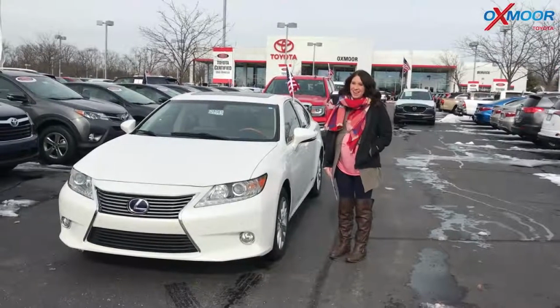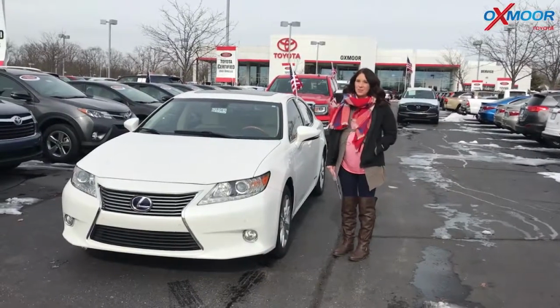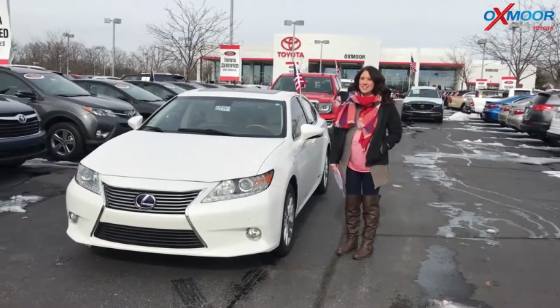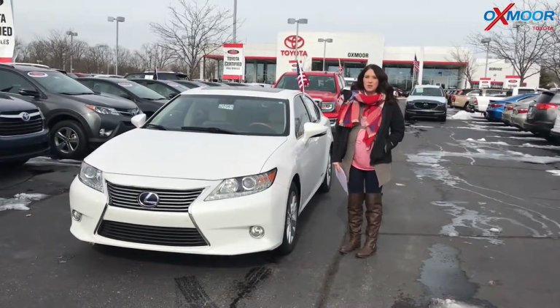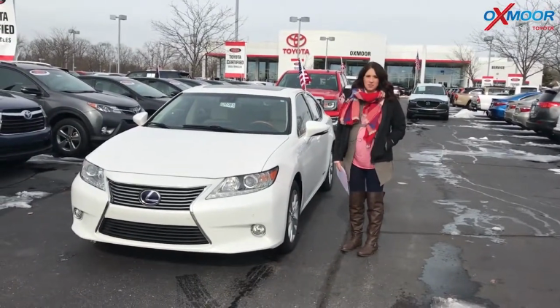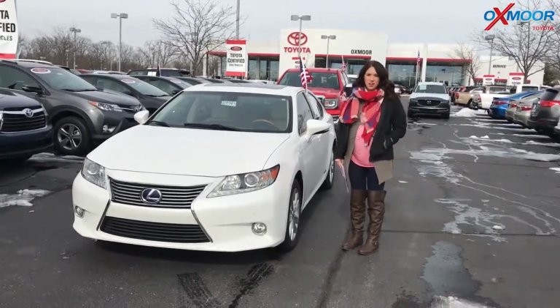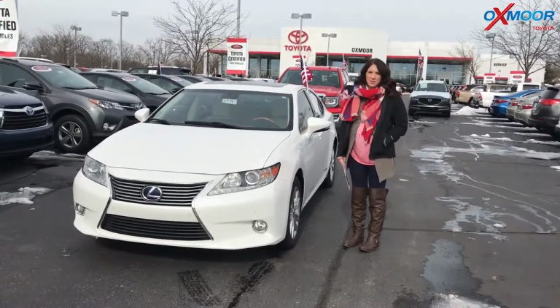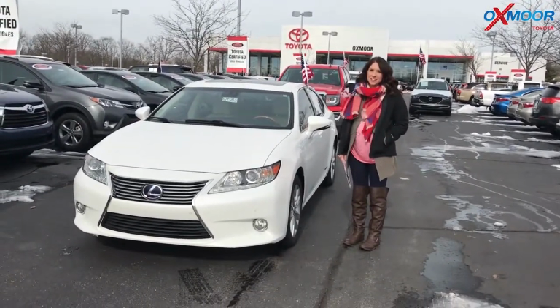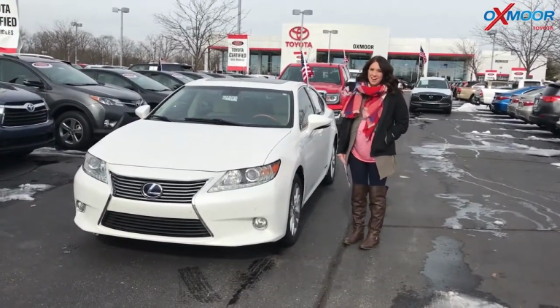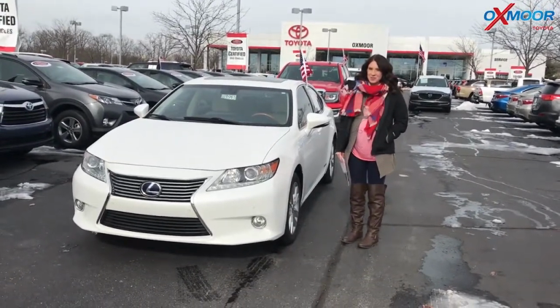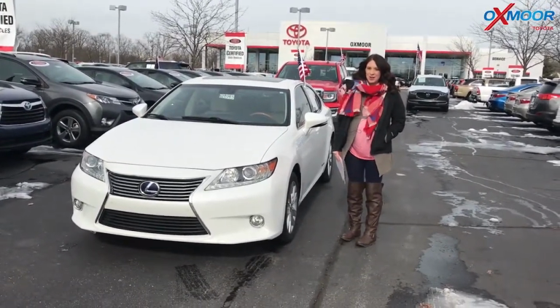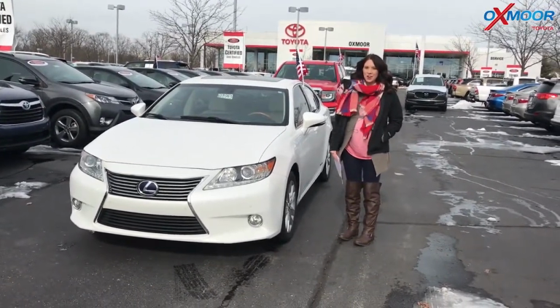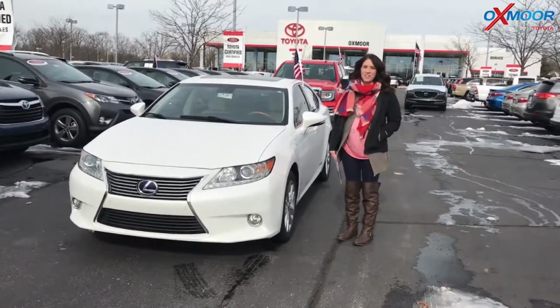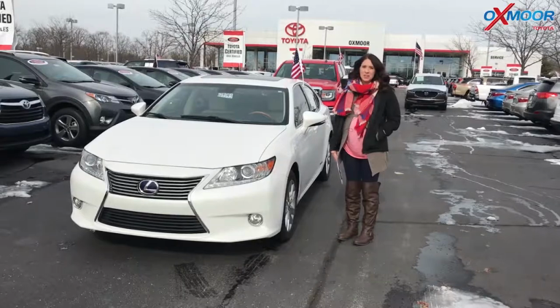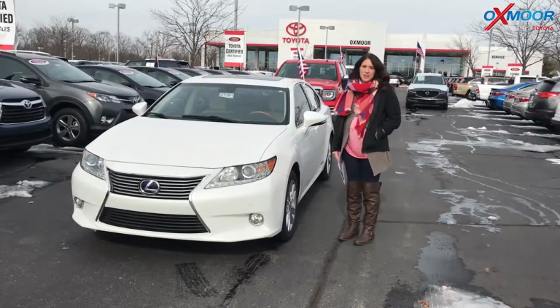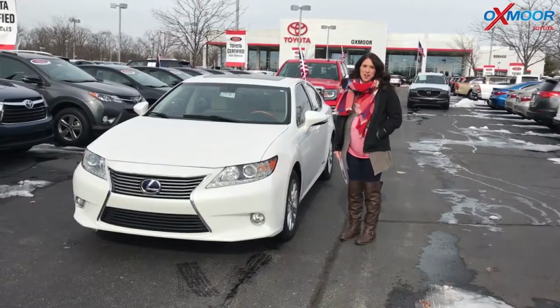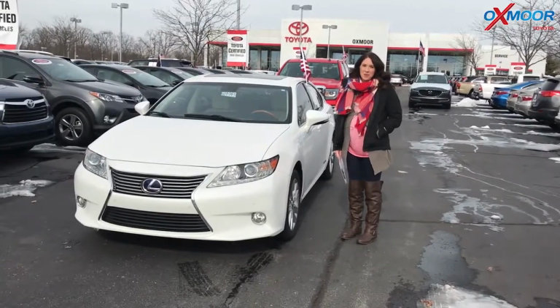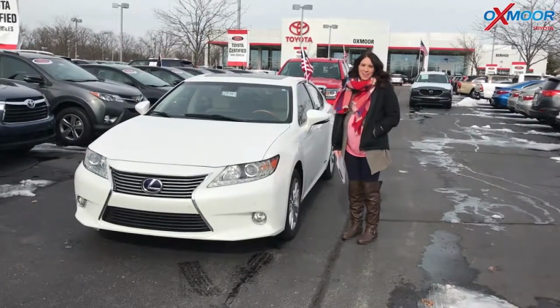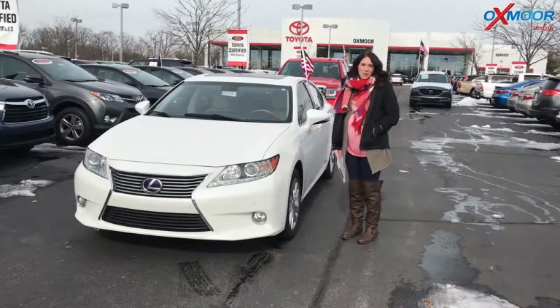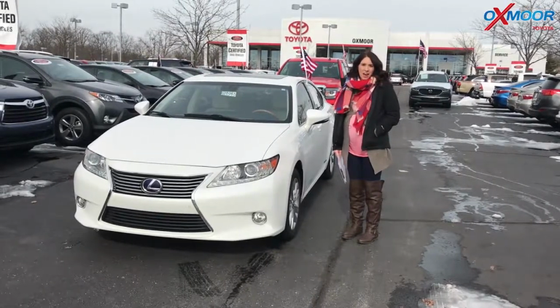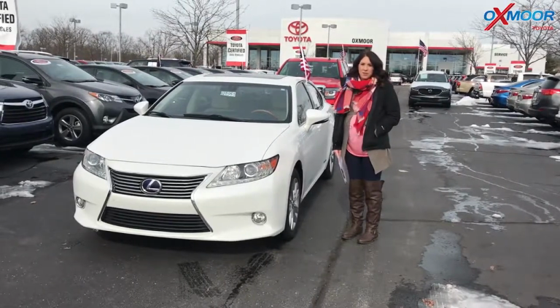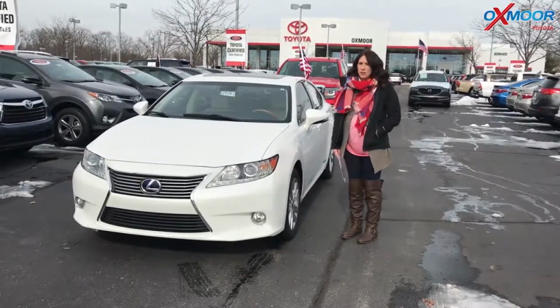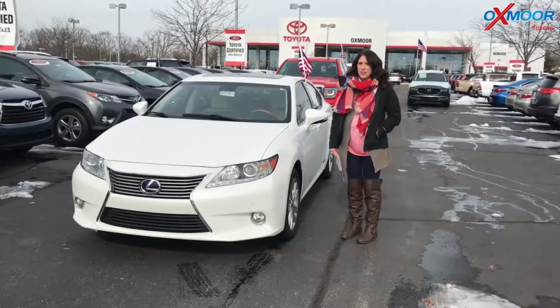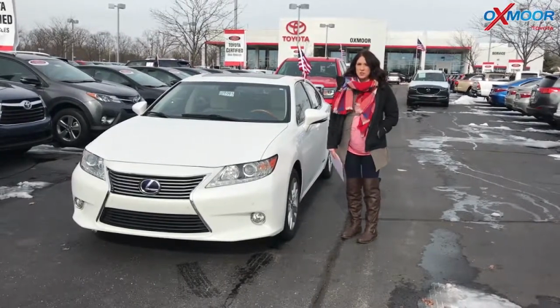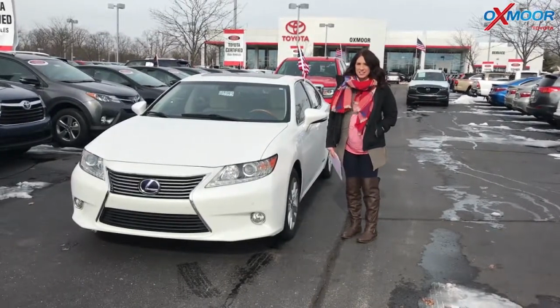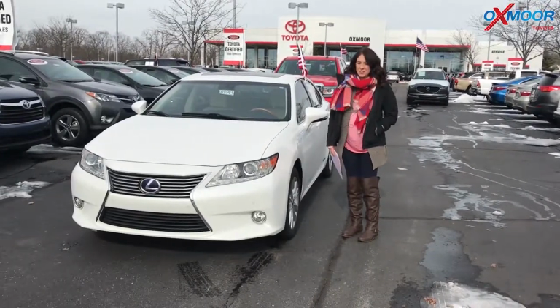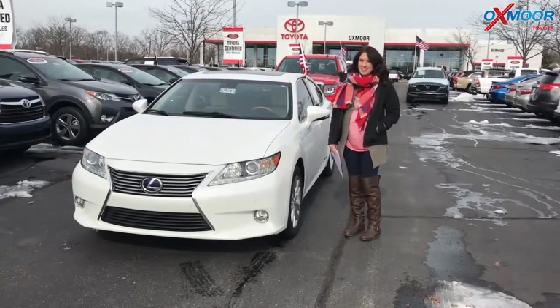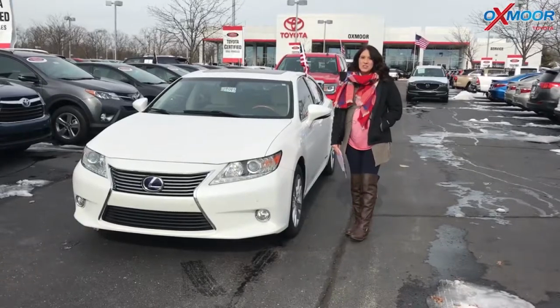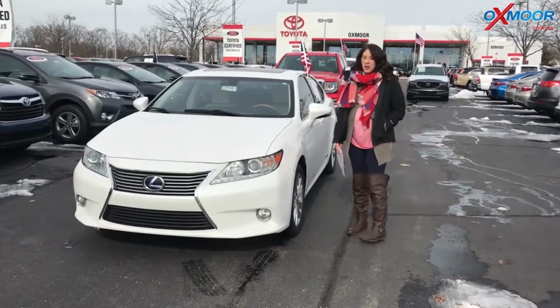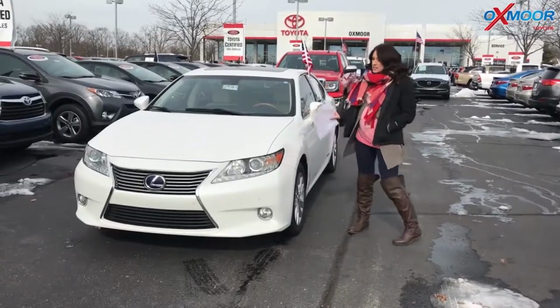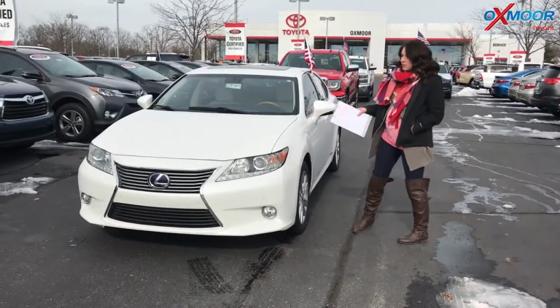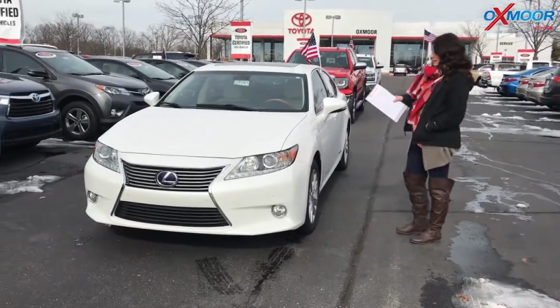Hey everyone, it's Gabrielle with Oxmoor Auto Group. I'm here today at Oxmoor Toyota for our Facebook Used Vehicles of the Week. This week we have three pre-owned vehicles we'd like to share with you guys. So let's go ahead and start with this.